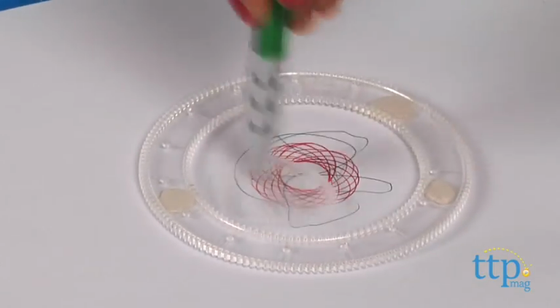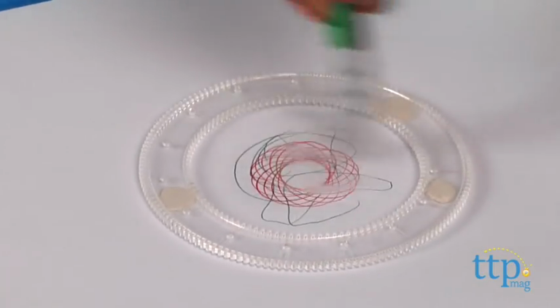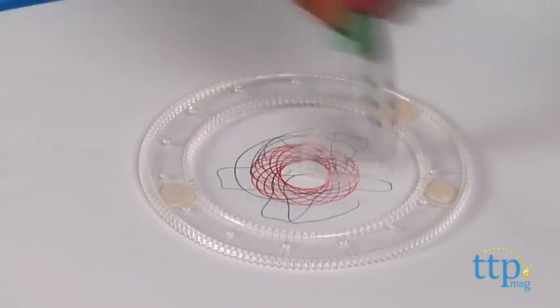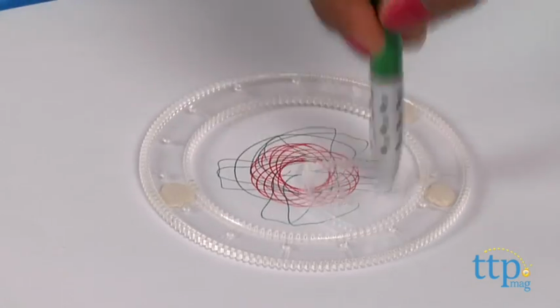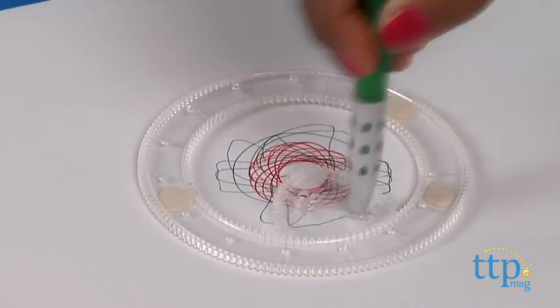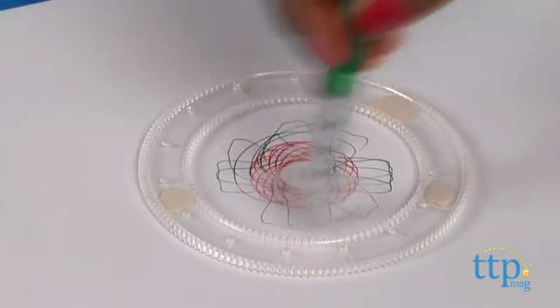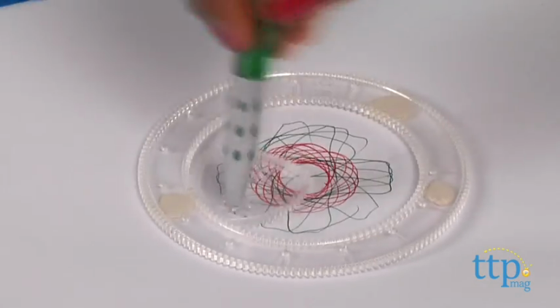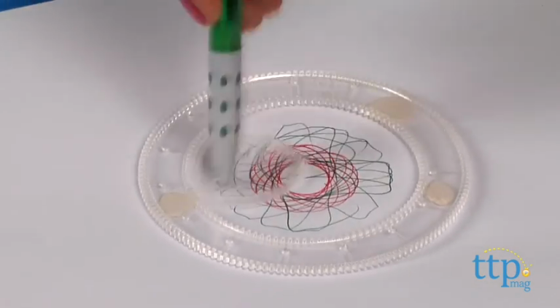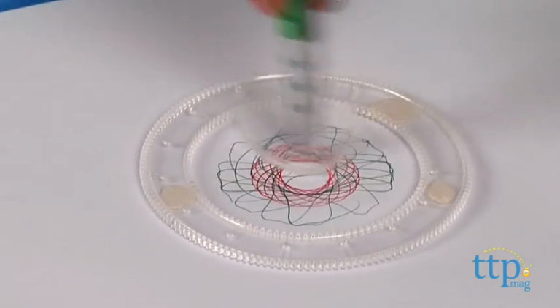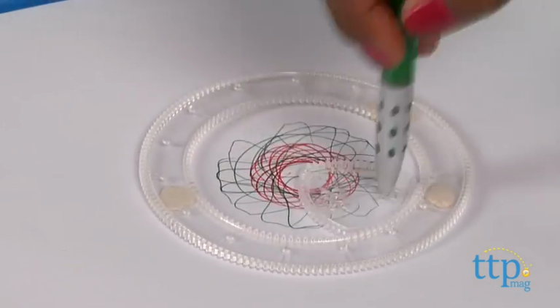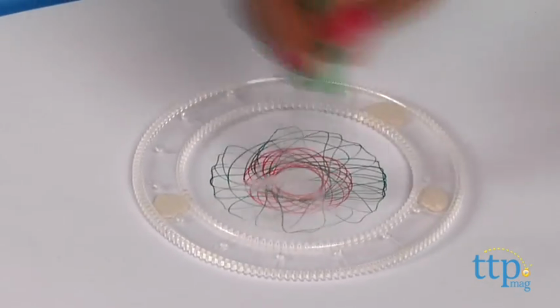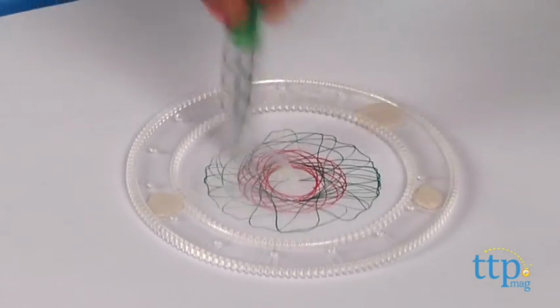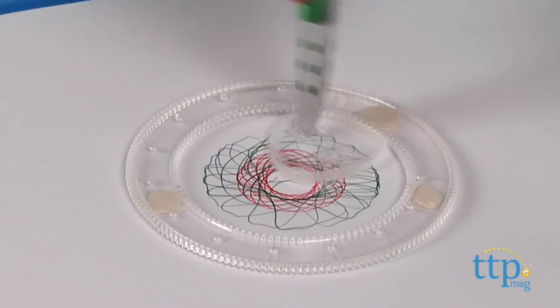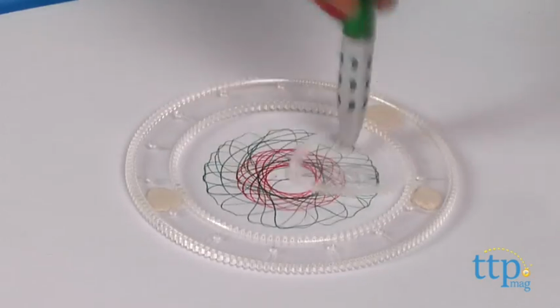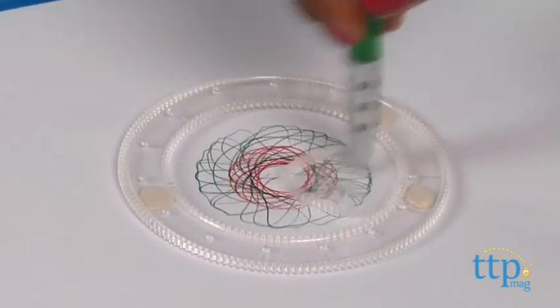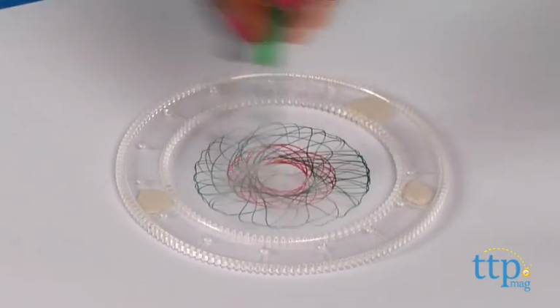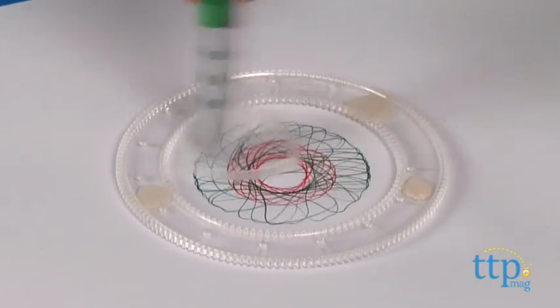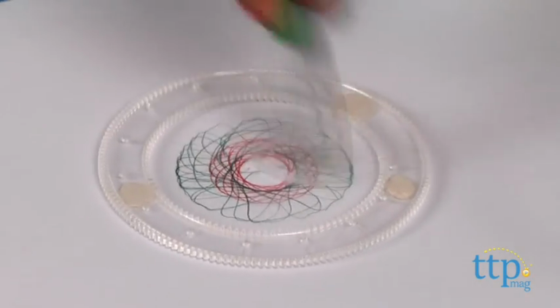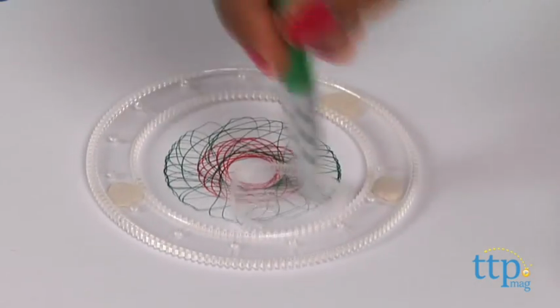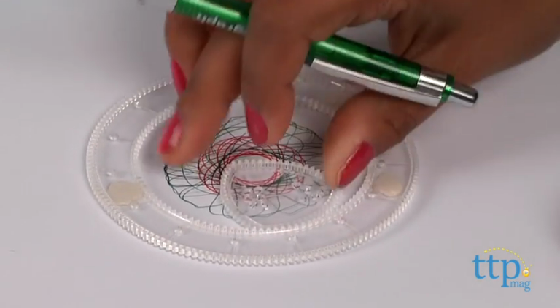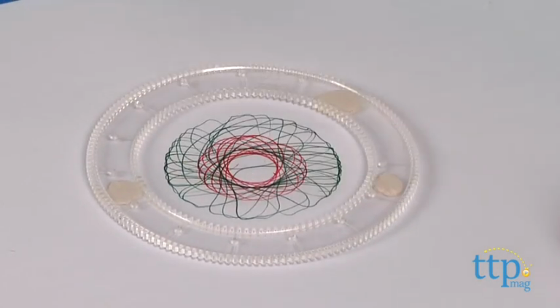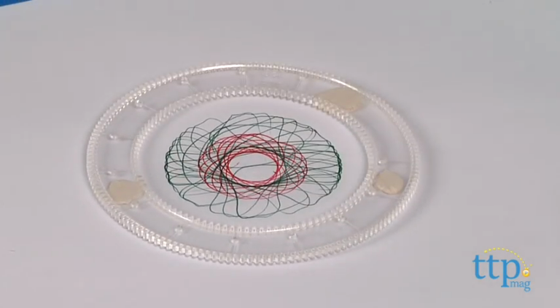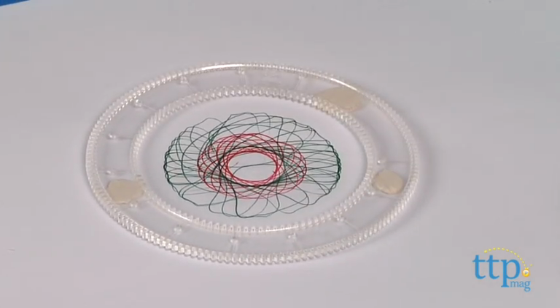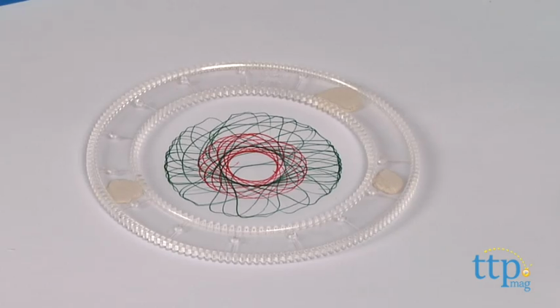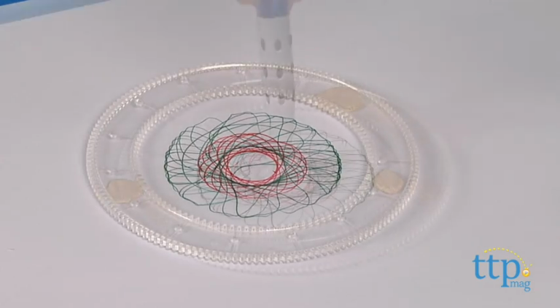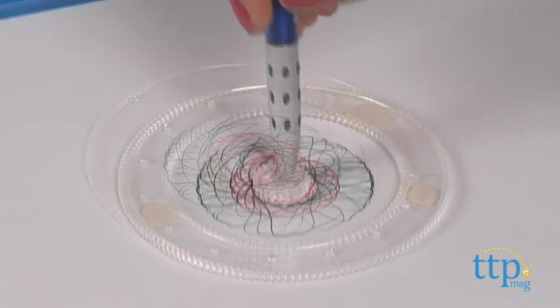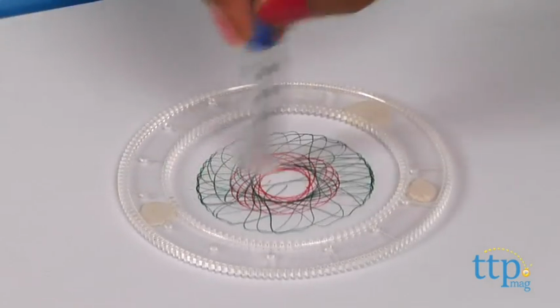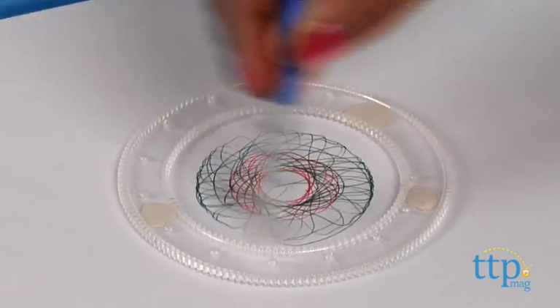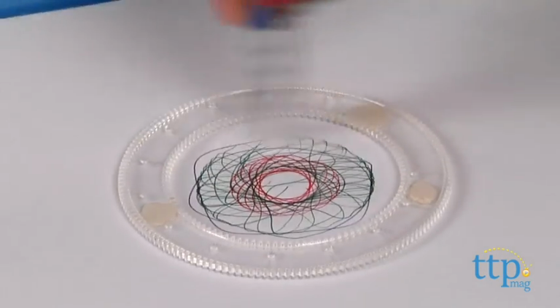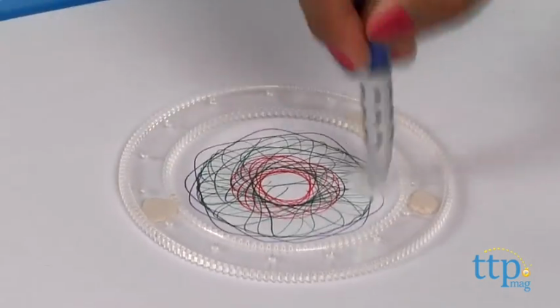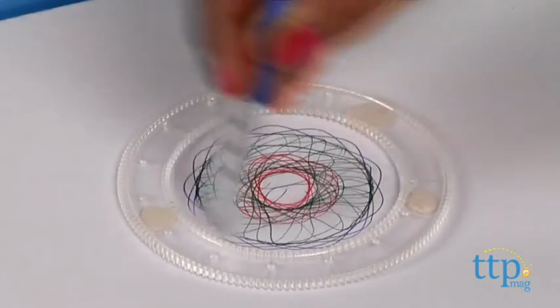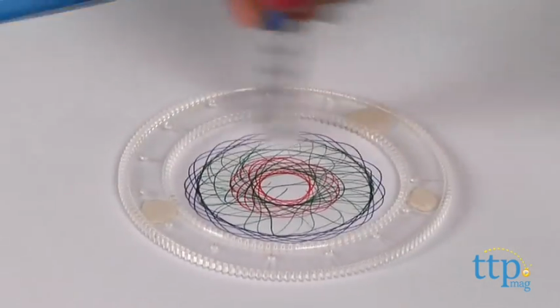Now make sure that you don't use force in your circular motion. When you are satisfied with this design, change the colors and try another hole and repeat the process. As you can see, this is a creative, fun drawing project for kids and grown-ups alike that encourages hands-on, artful play.